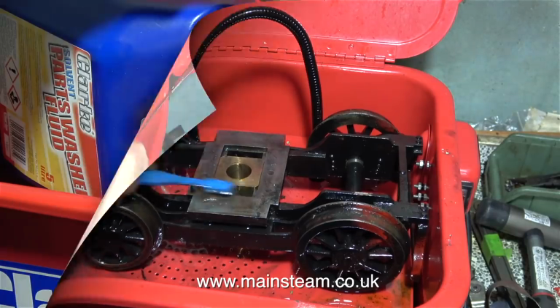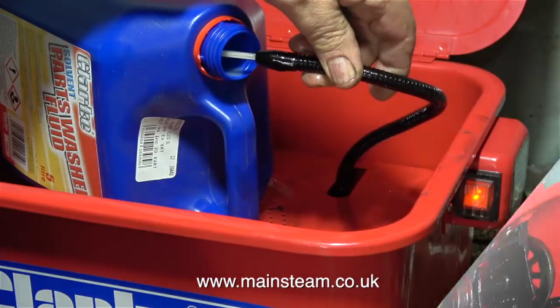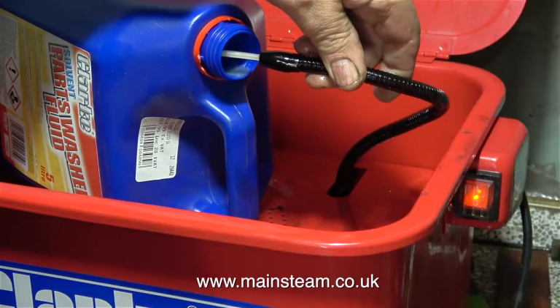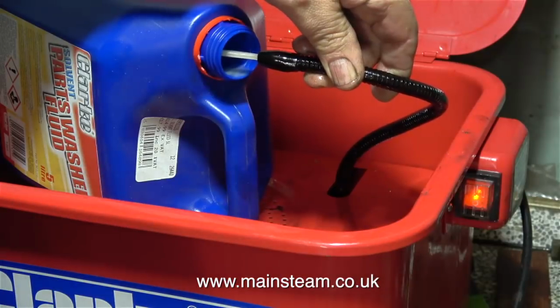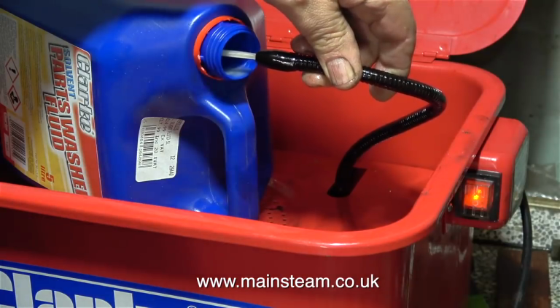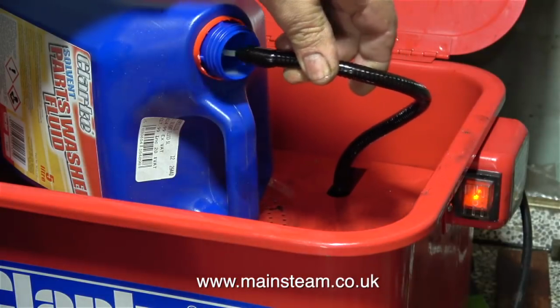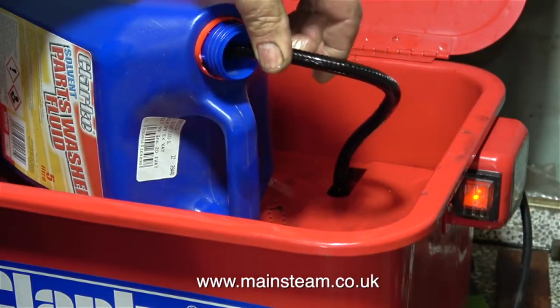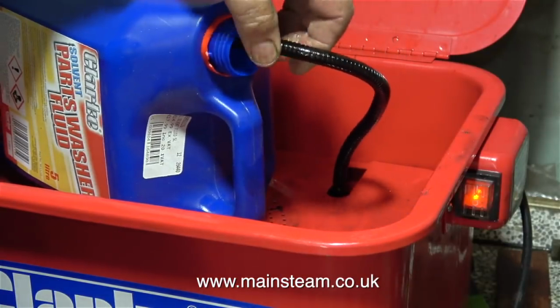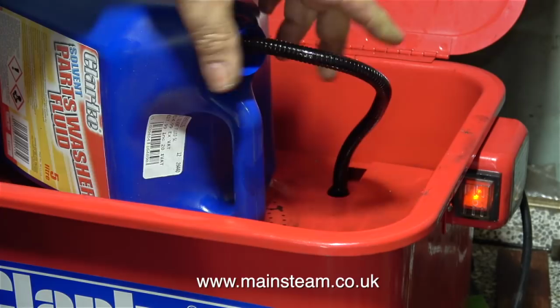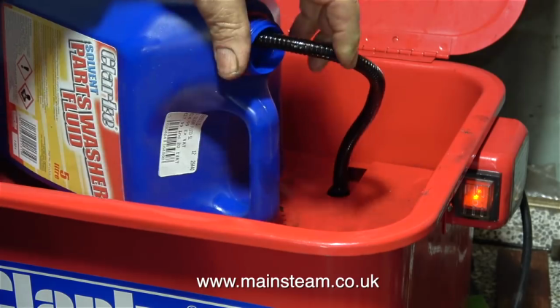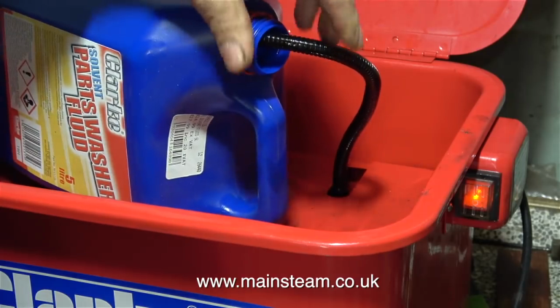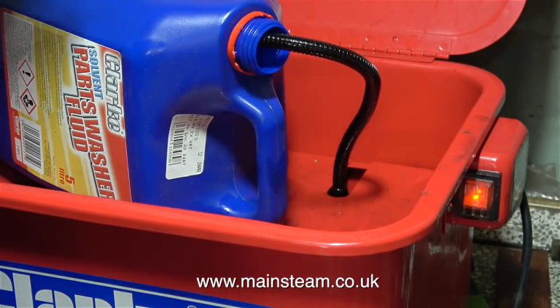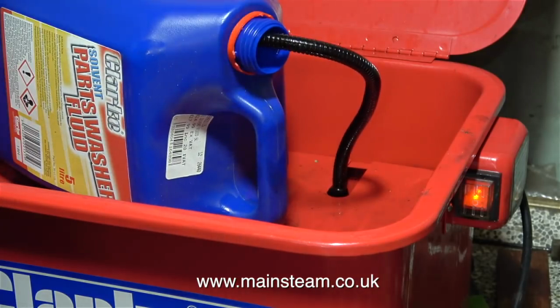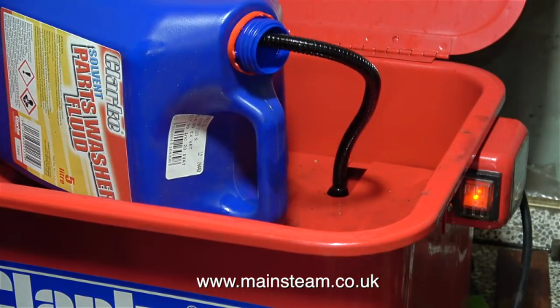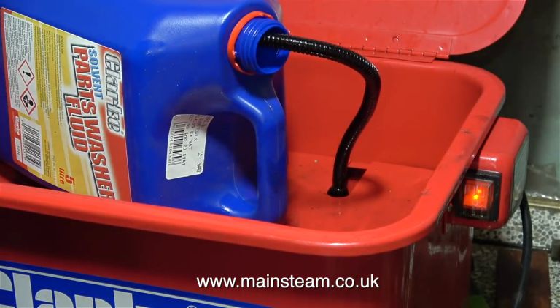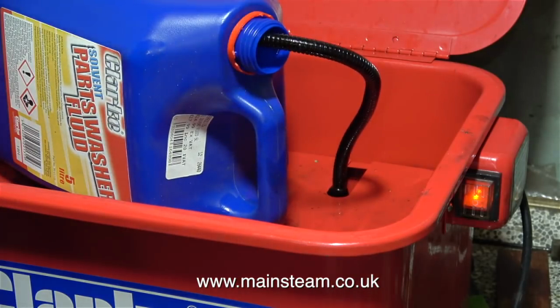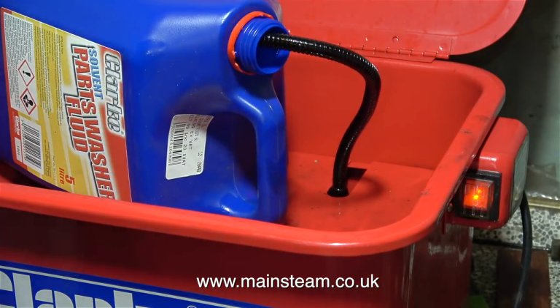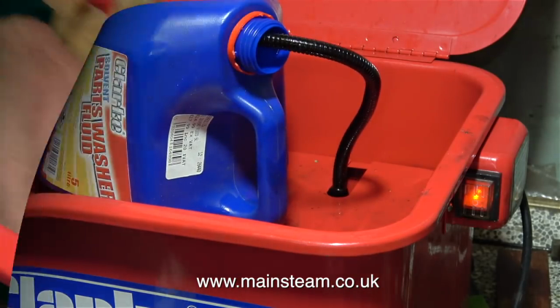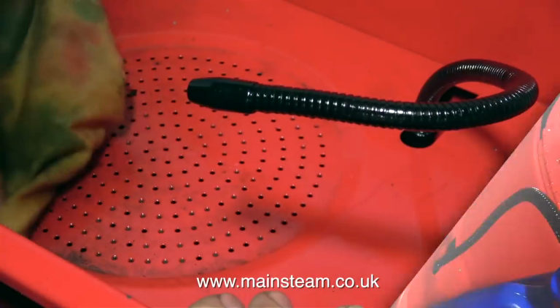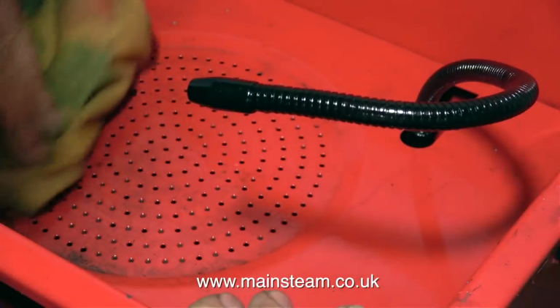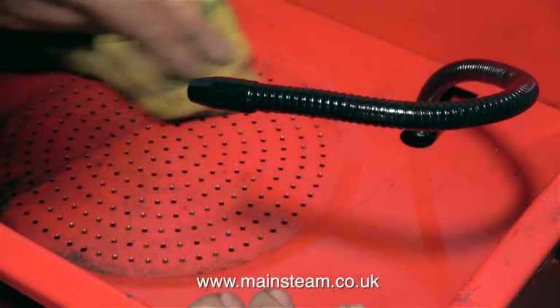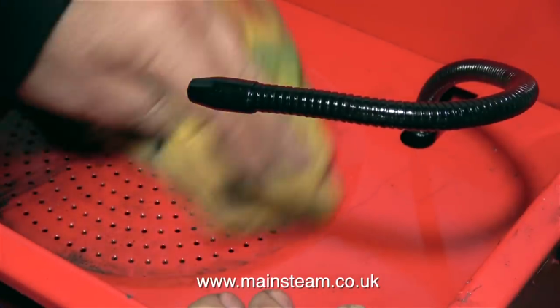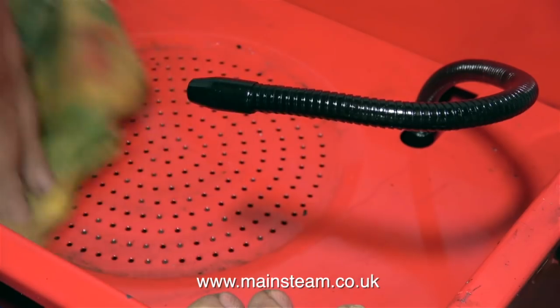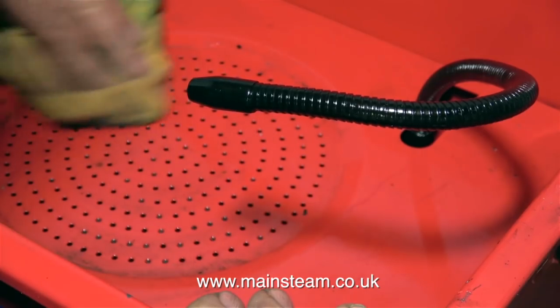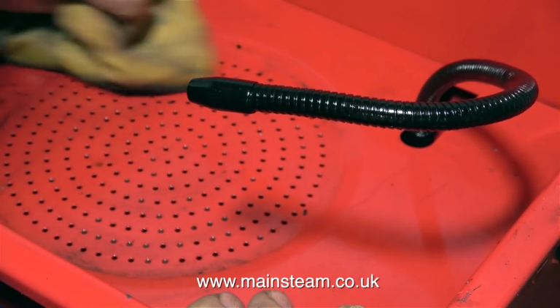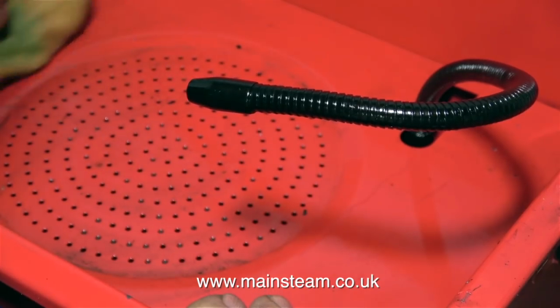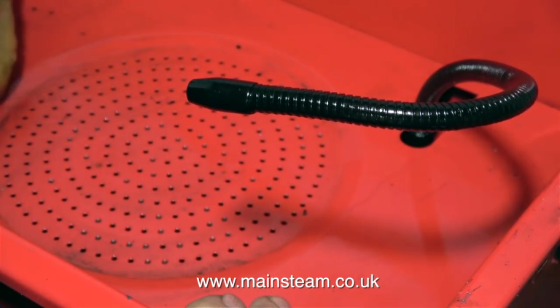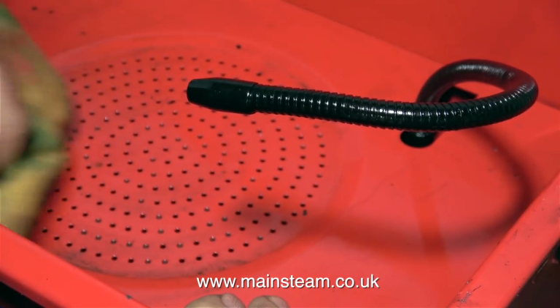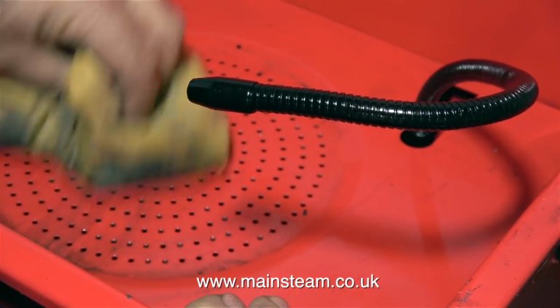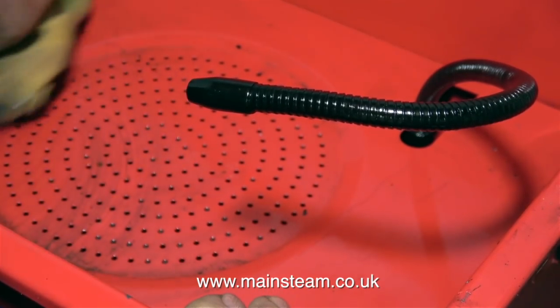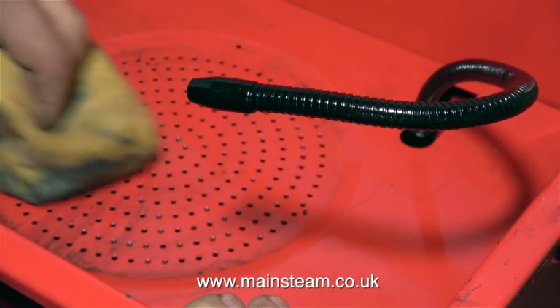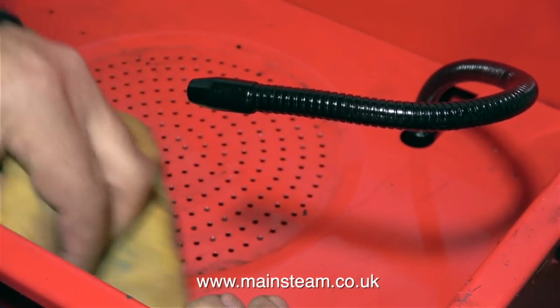In this clip I'm putting the solvent back into the container and putting the cap on to store it away. It will probably be a while before I use this parts washer again, so I'm taking this opportunity to give it a wipe over with a cloth.